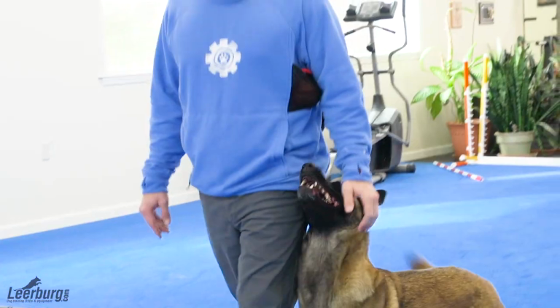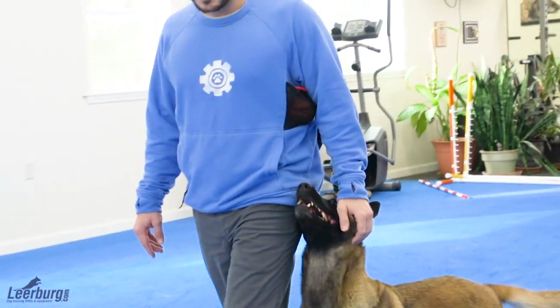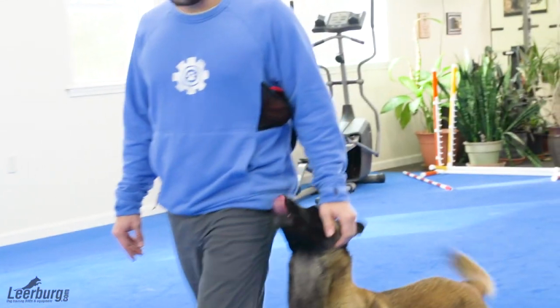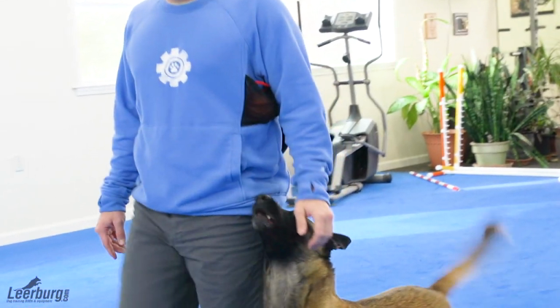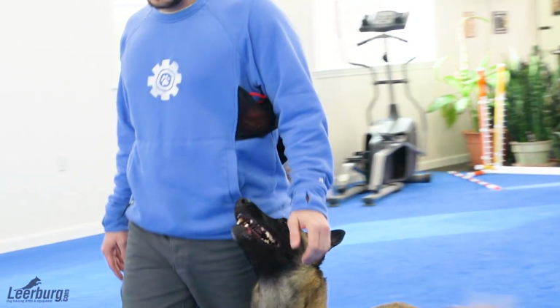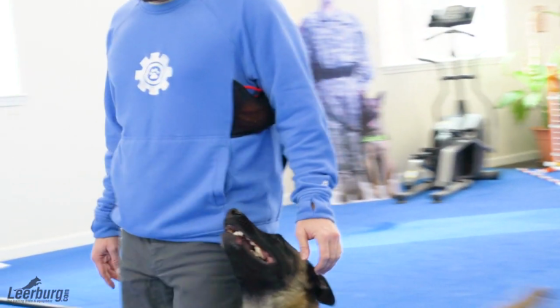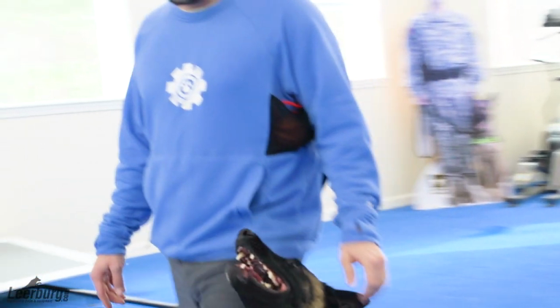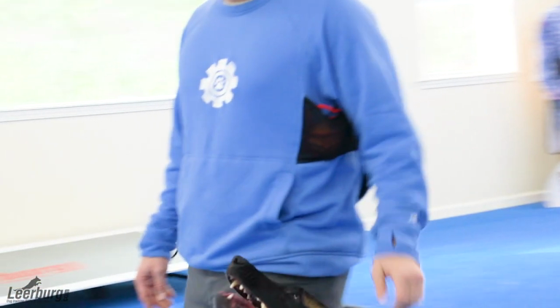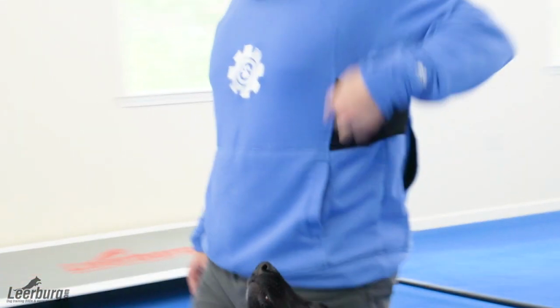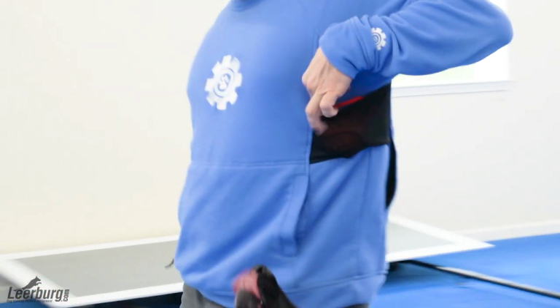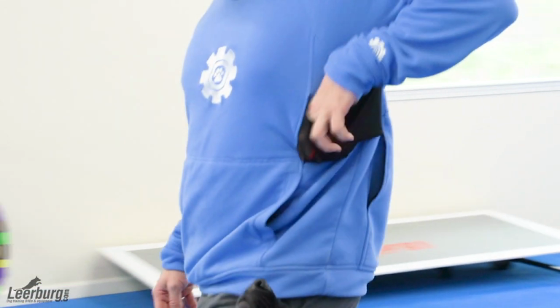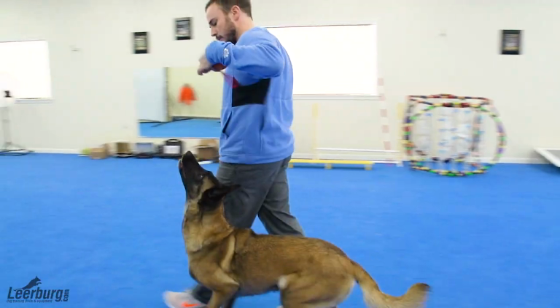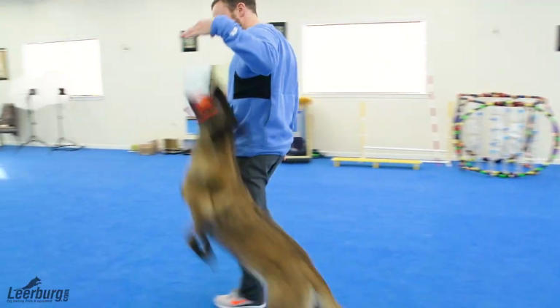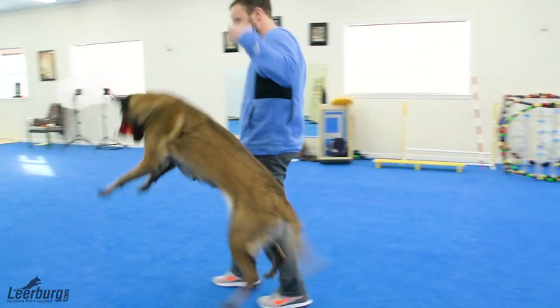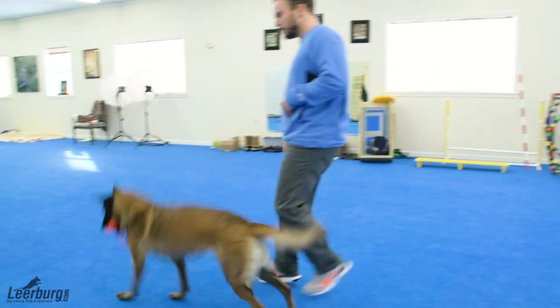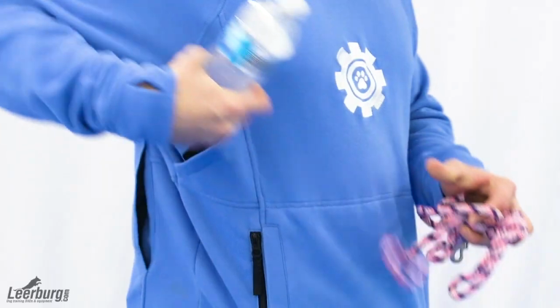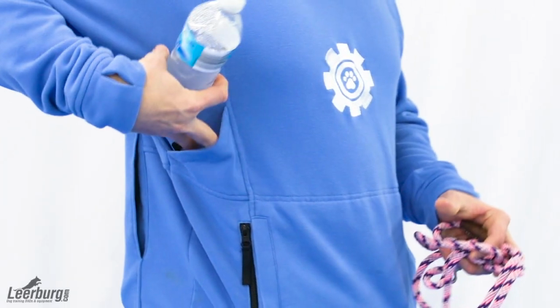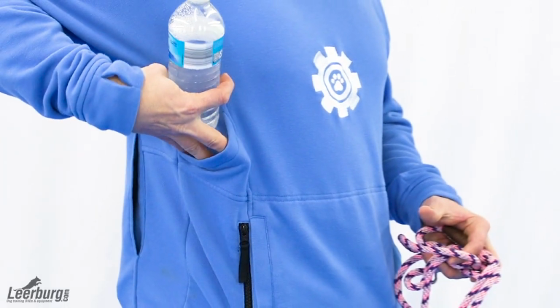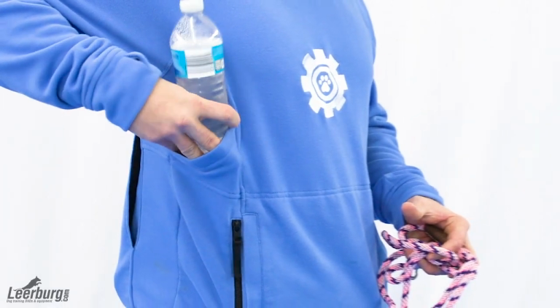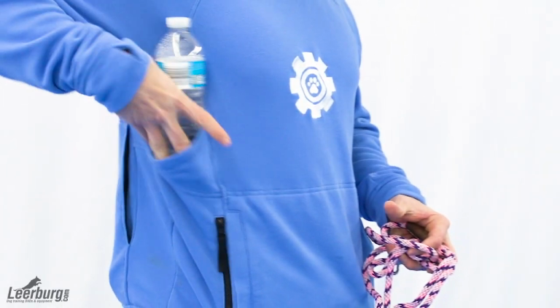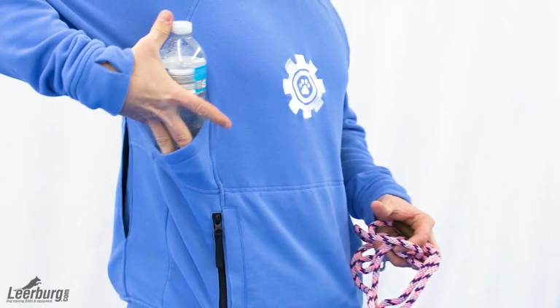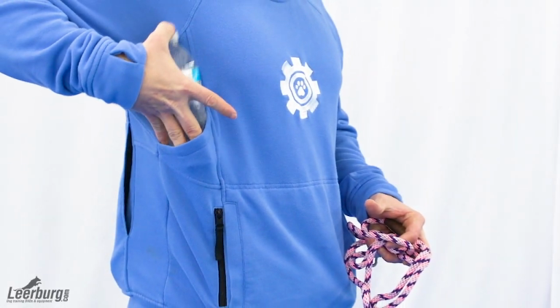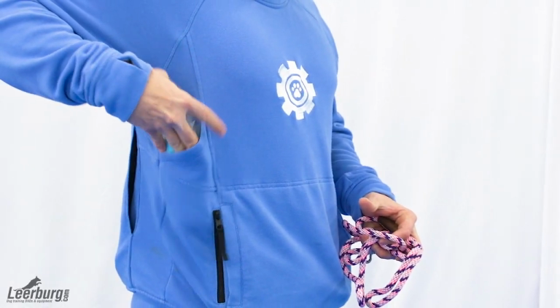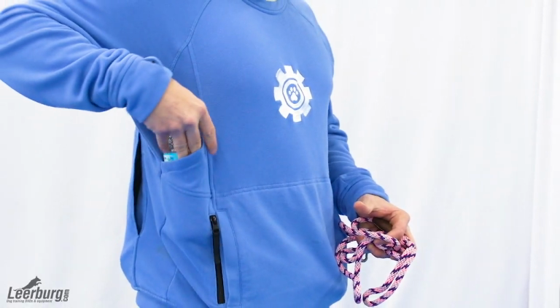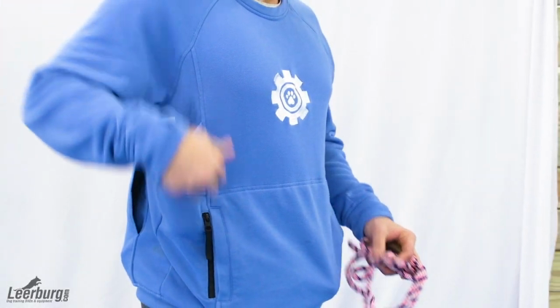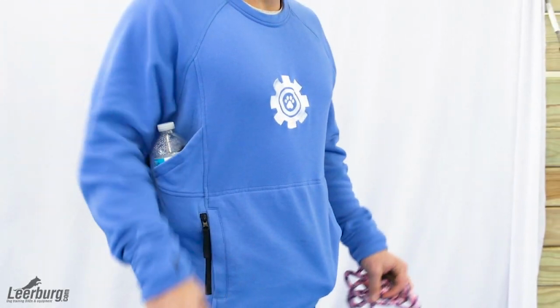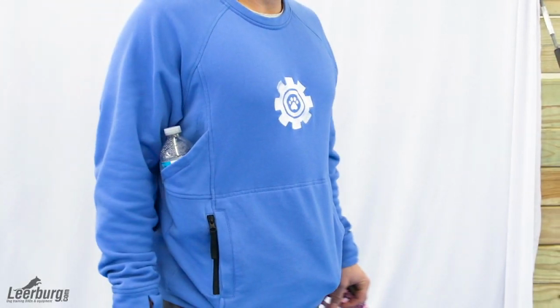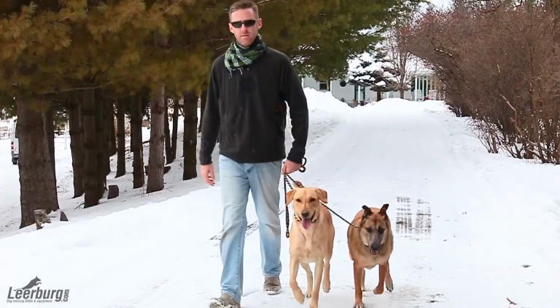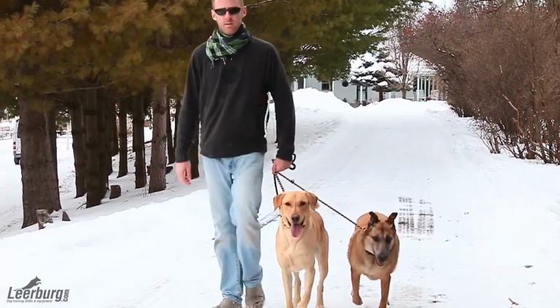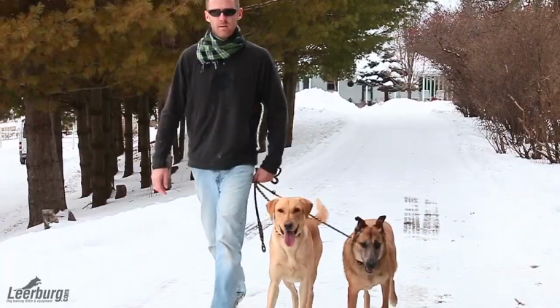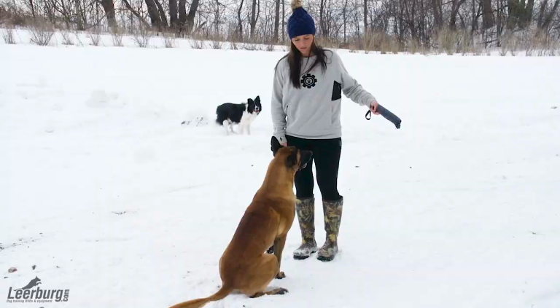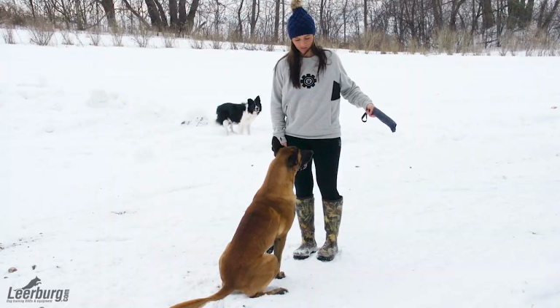A smaller mesh pocket under the left arm for toy rewards. A 5x7 velcro pocket under the right arm for your remote transmitter, wallet, slip leads, collars, and more.